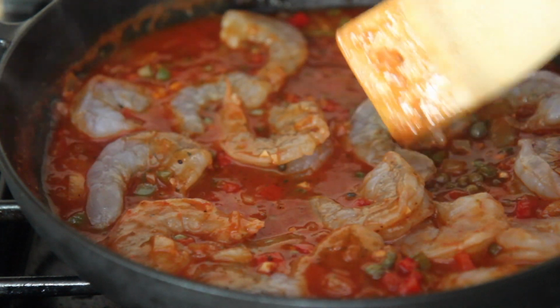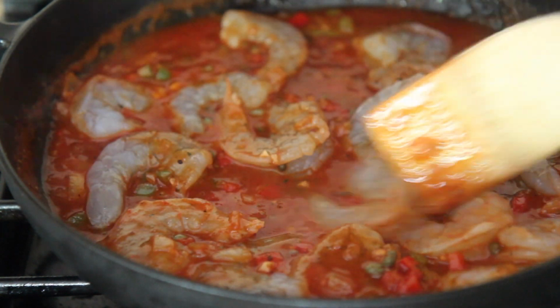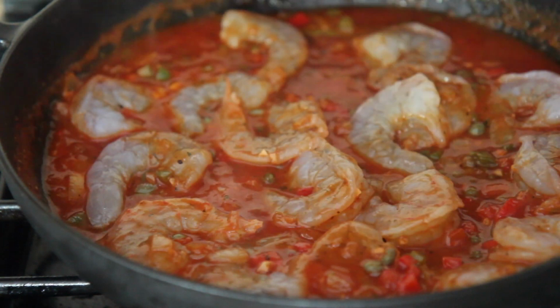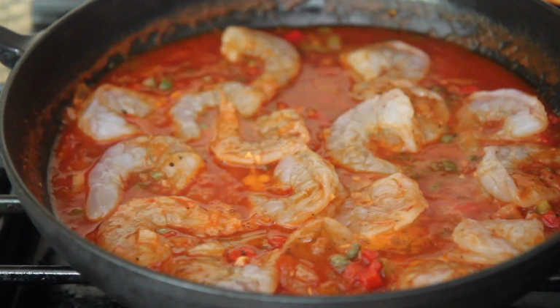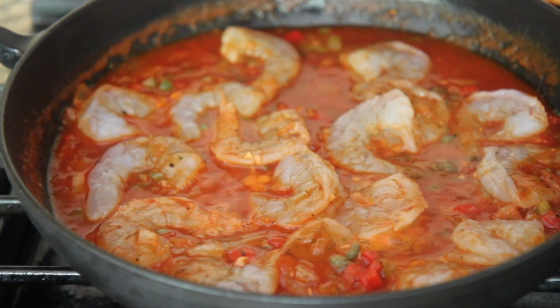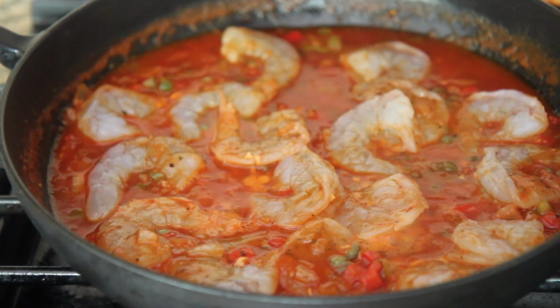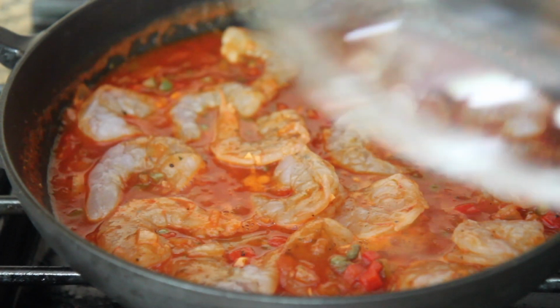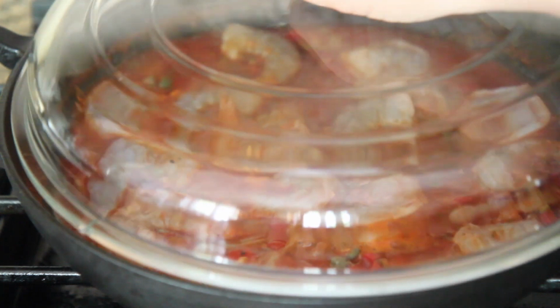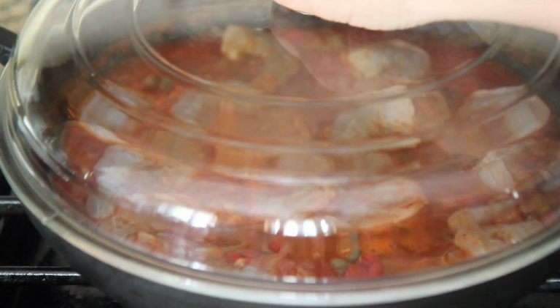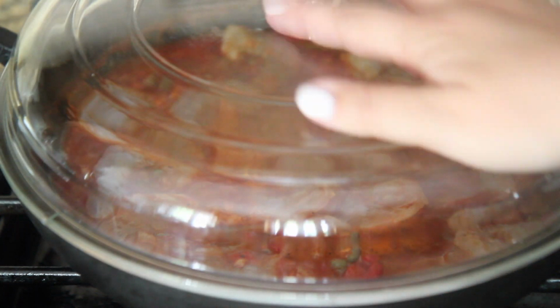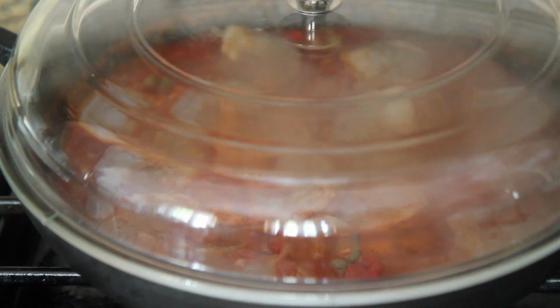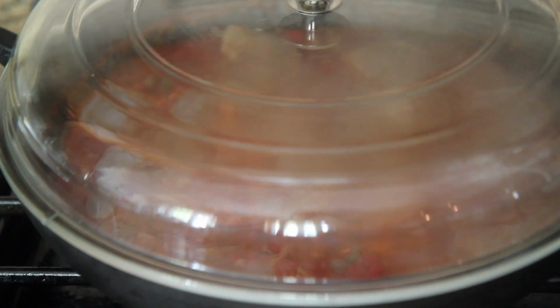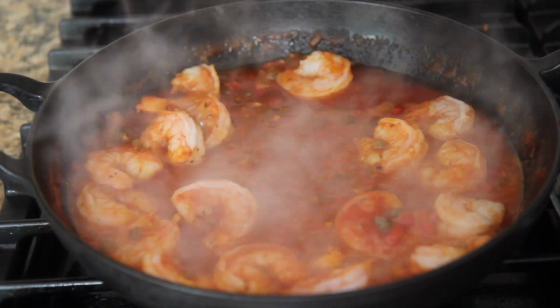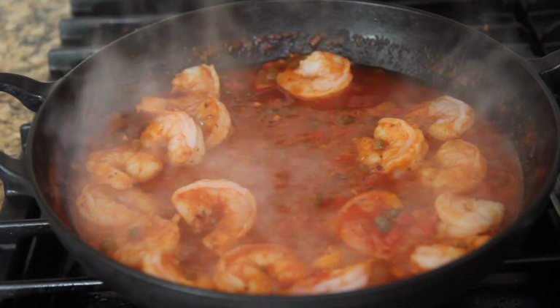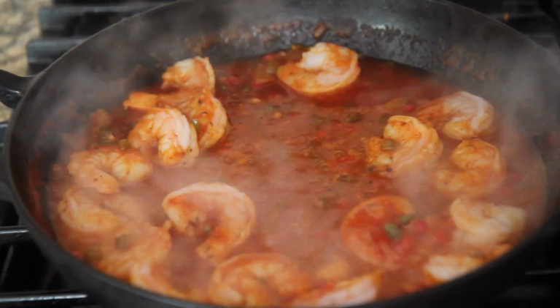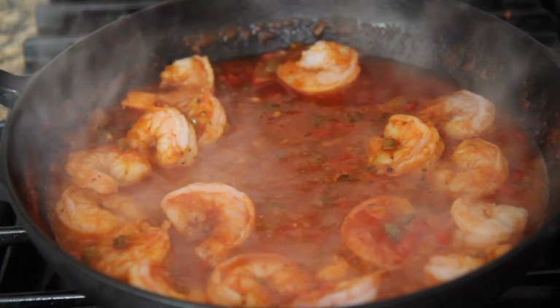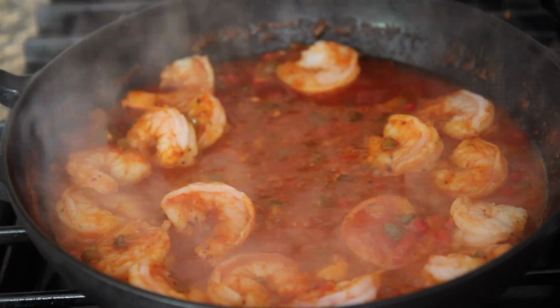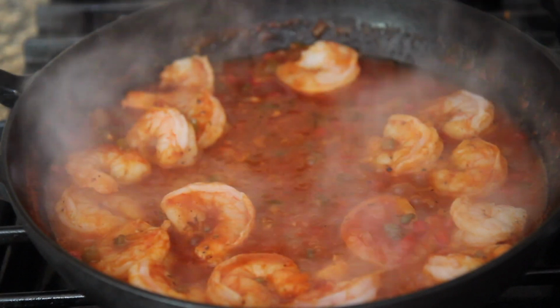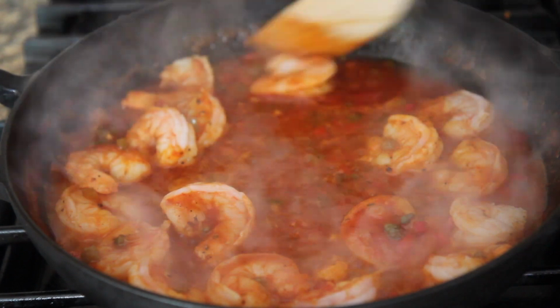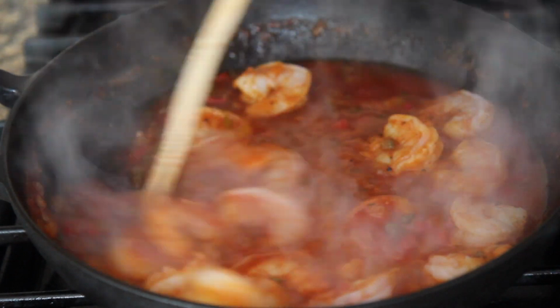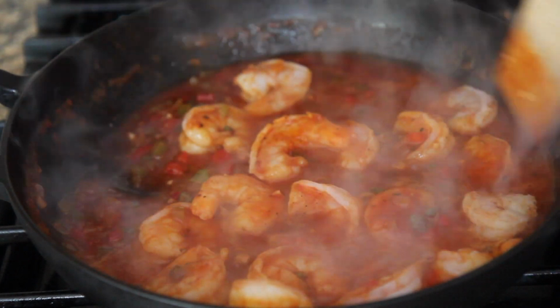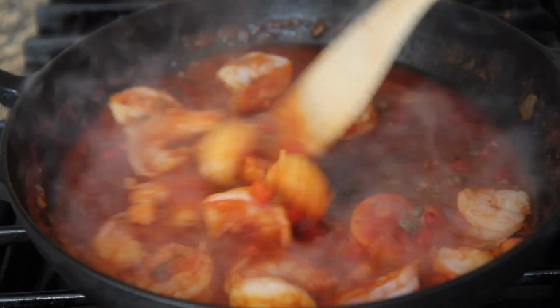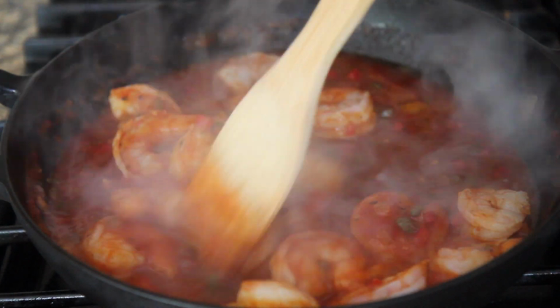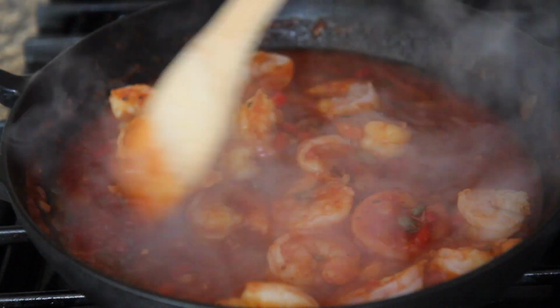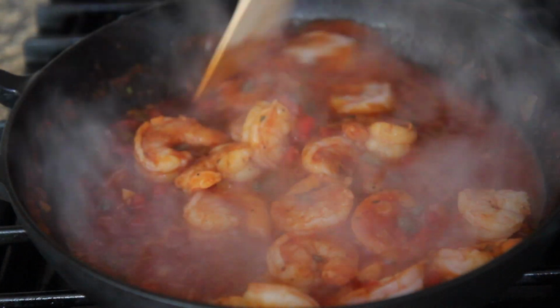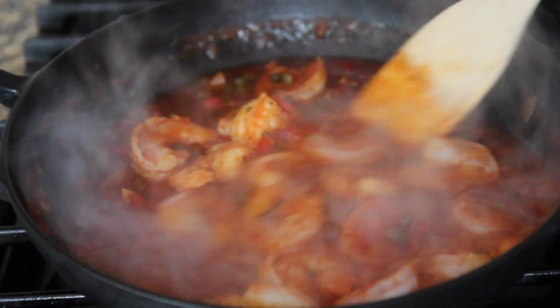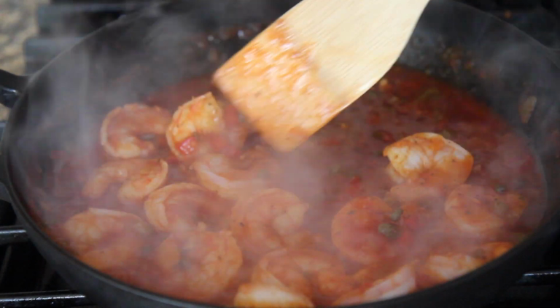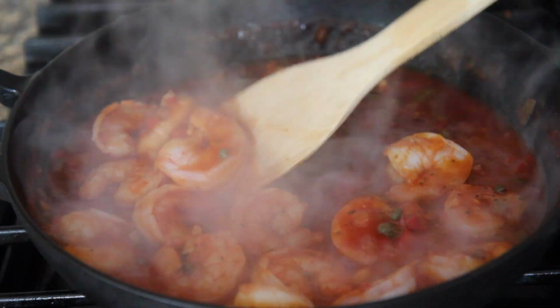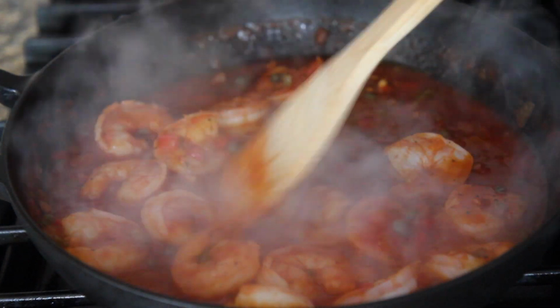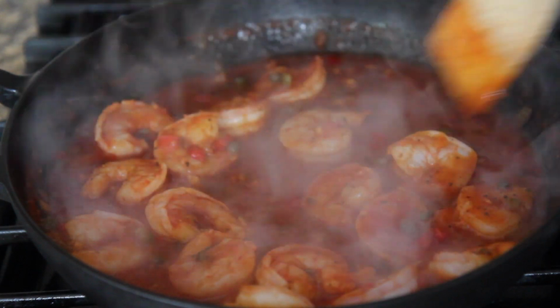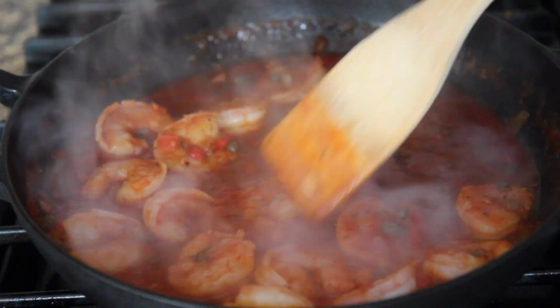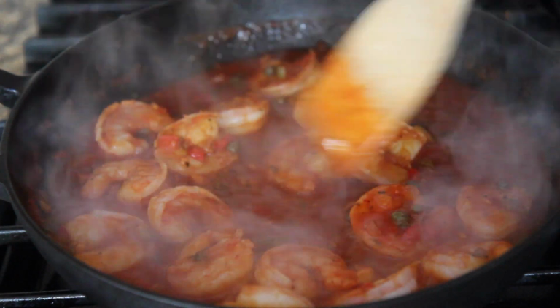For some reason I felt like removing the tails for this recipe. Once you add the shrimp, go ahead and cover it and let it cook for two minutes or until the shrimp turn pink. Garnish with fresh cilantro, serve with white rice, and that's pretty much it — such a quick and delicious meal, perfect for a busy weeknight.